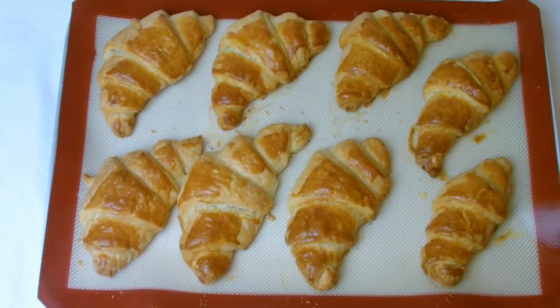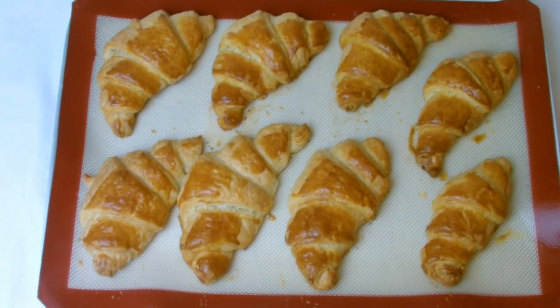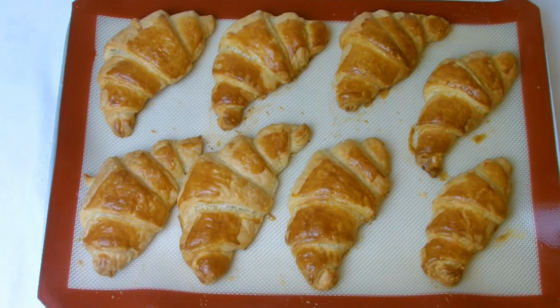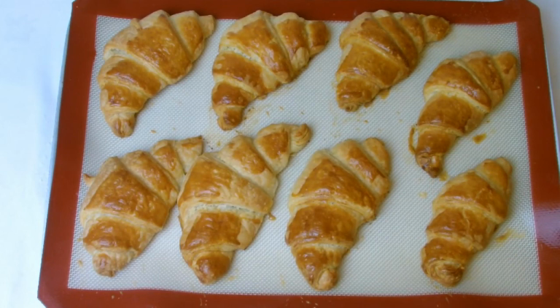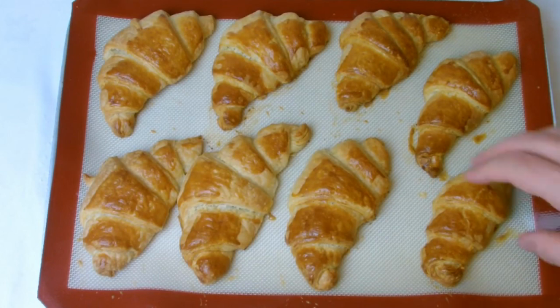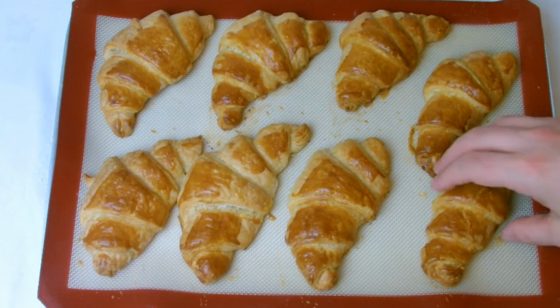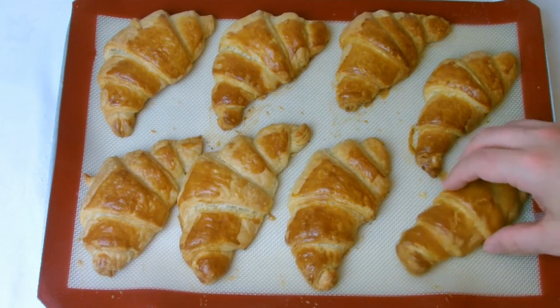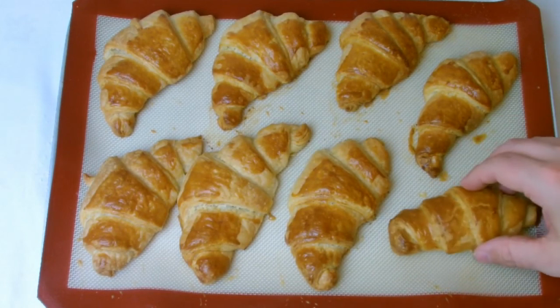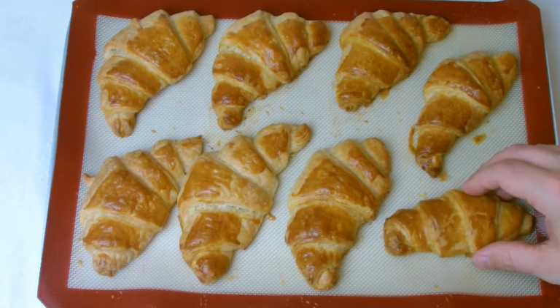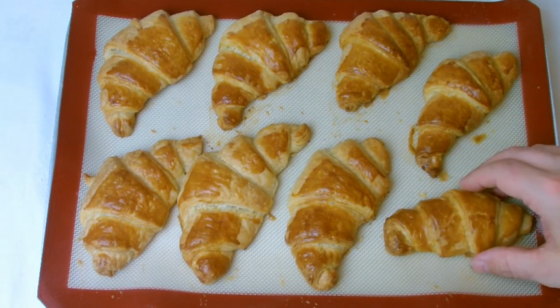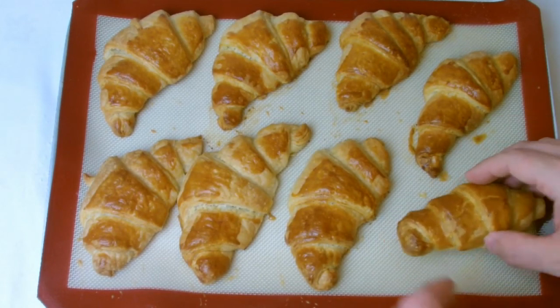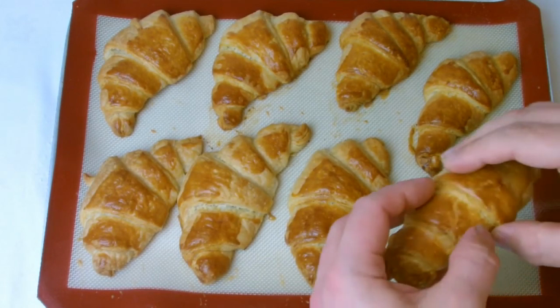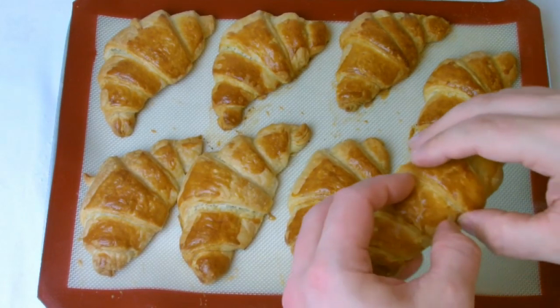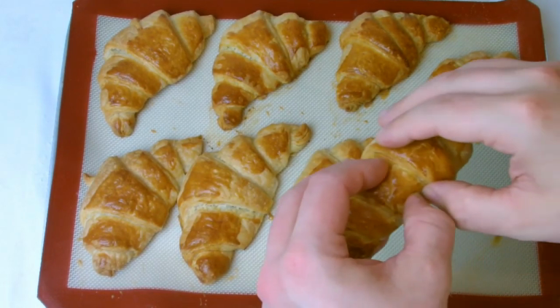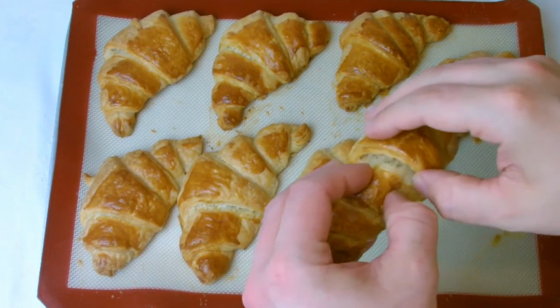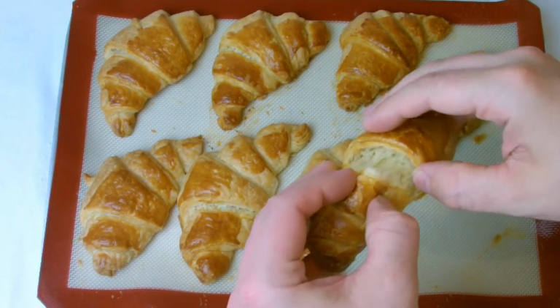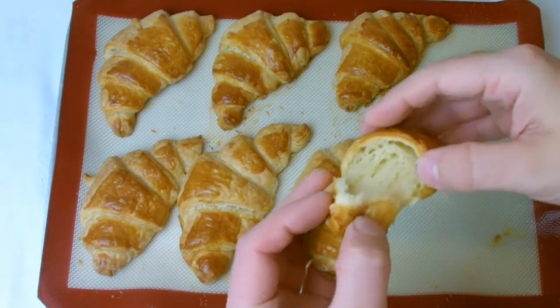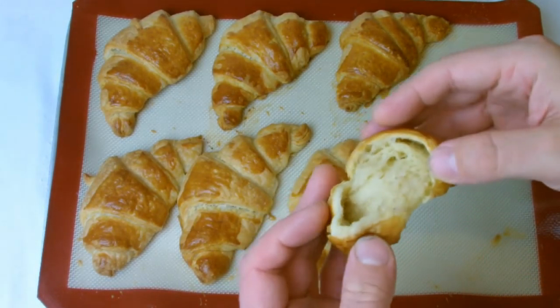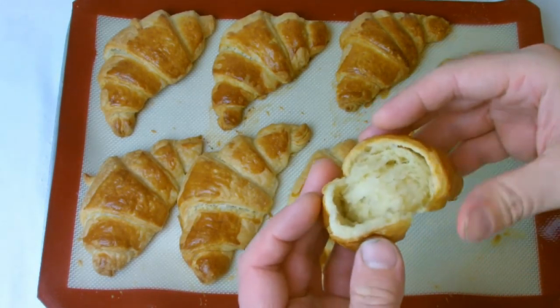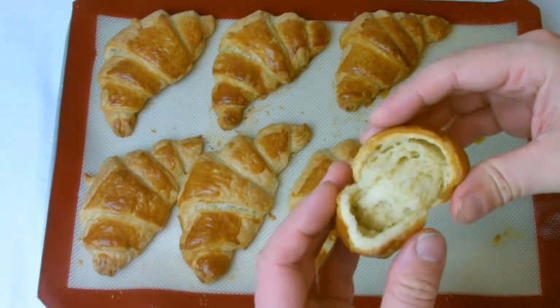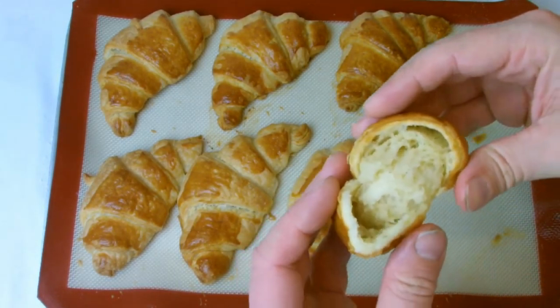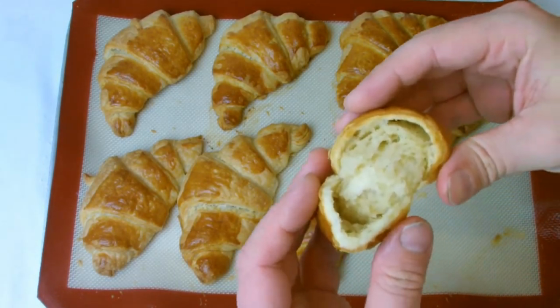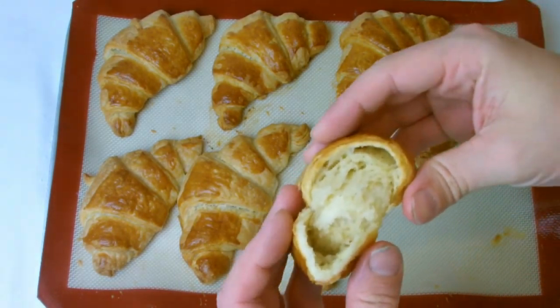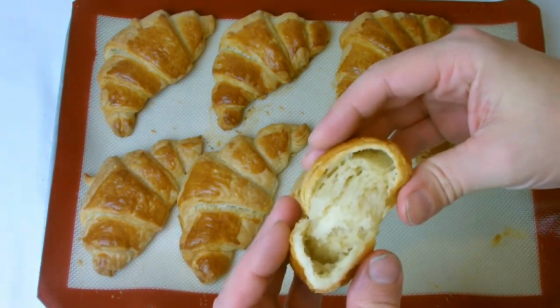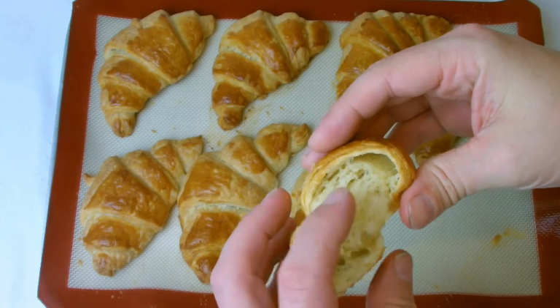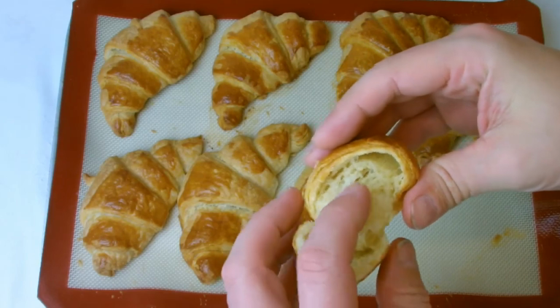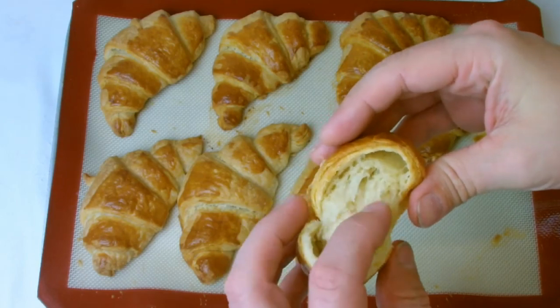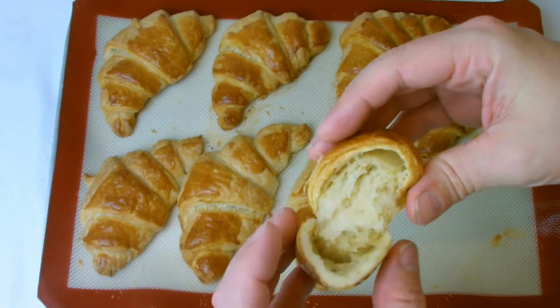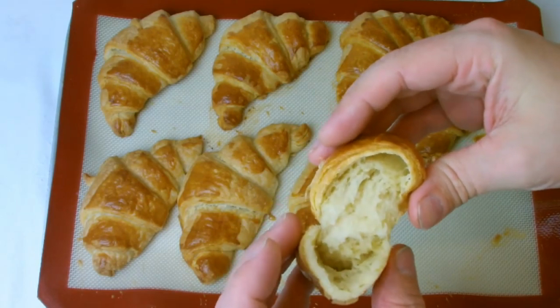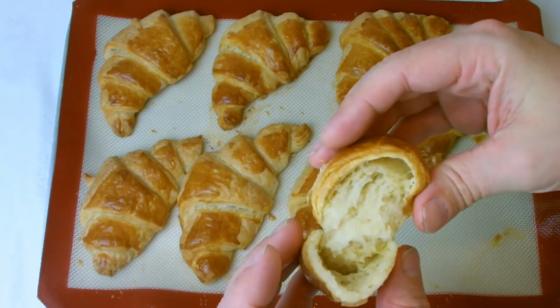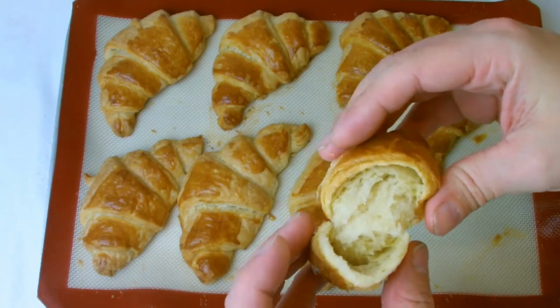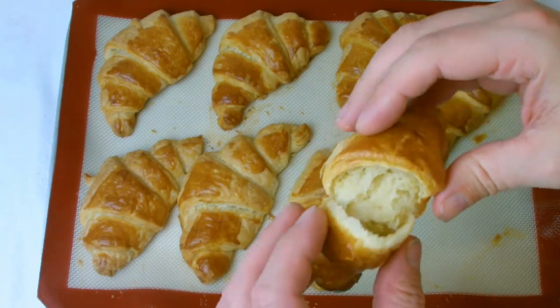The croissants should last approximately 24 hours, although if needed for later on, you do have the option to freeze.